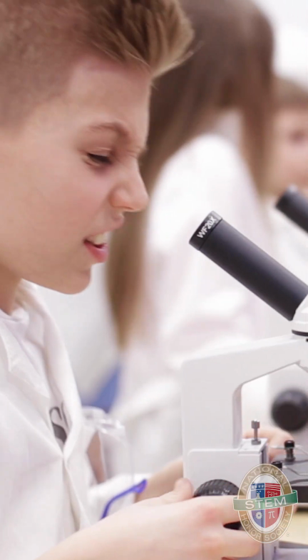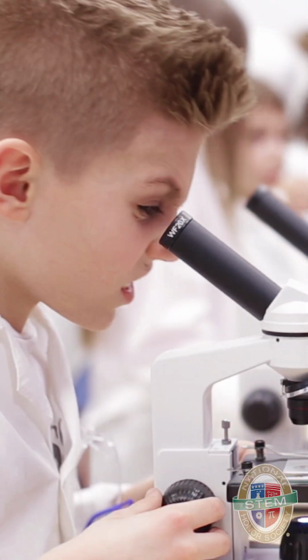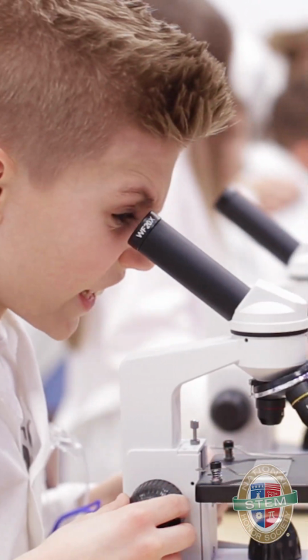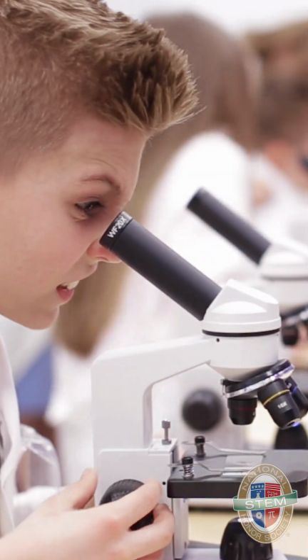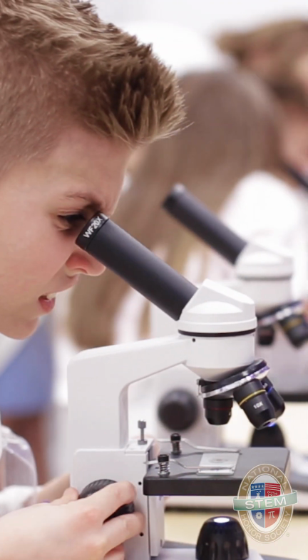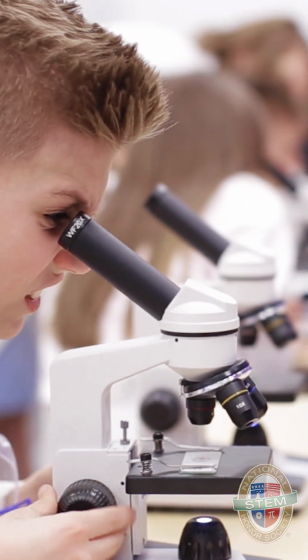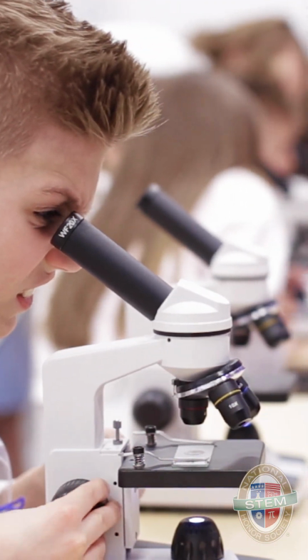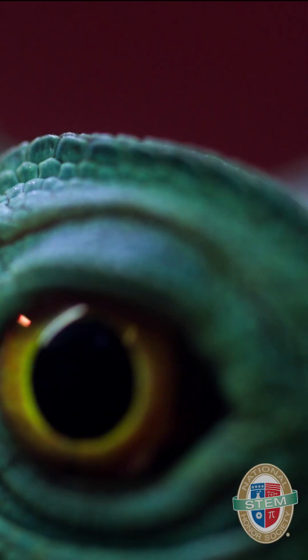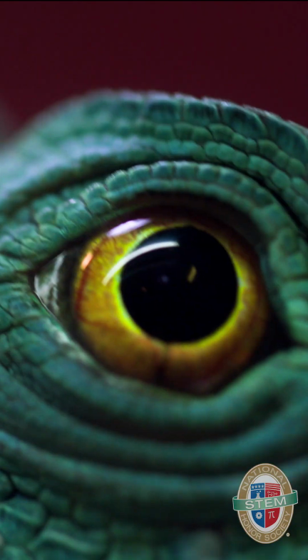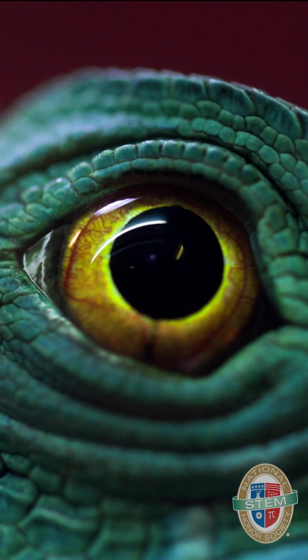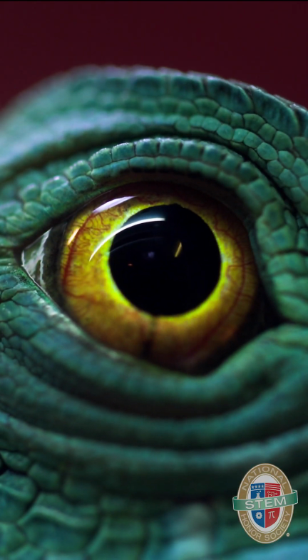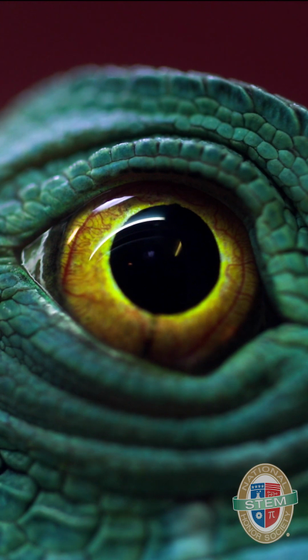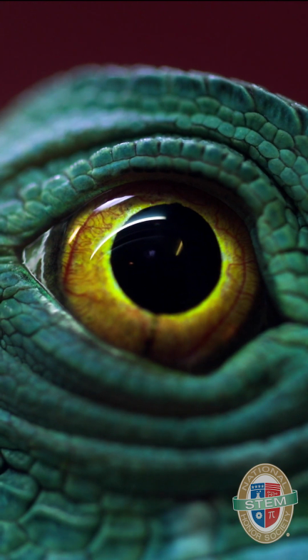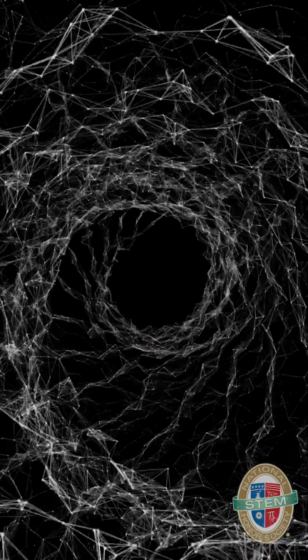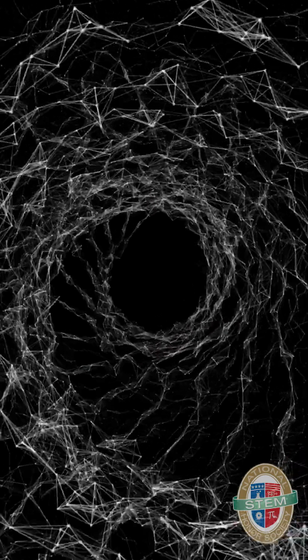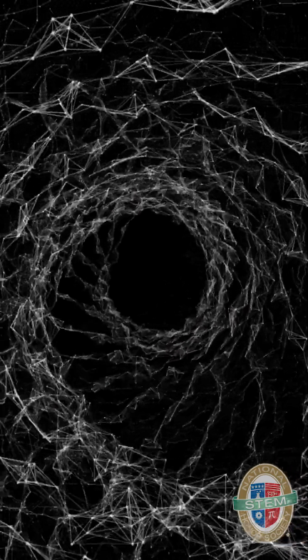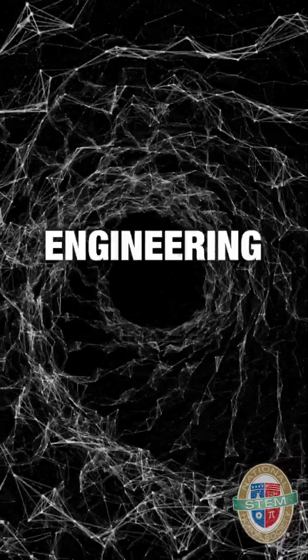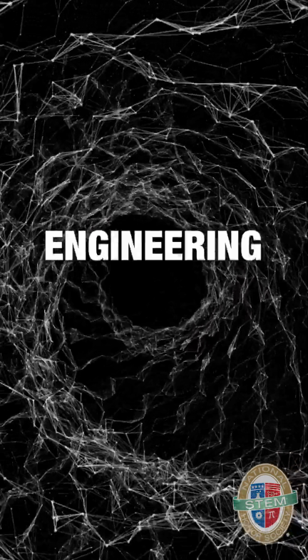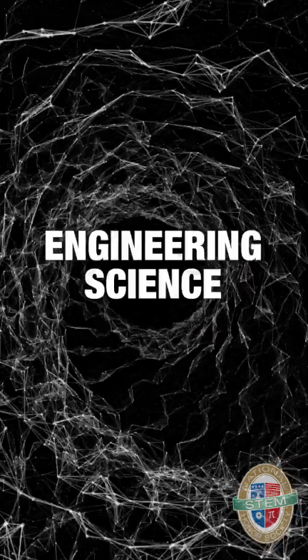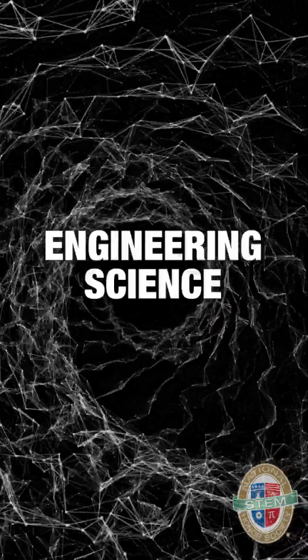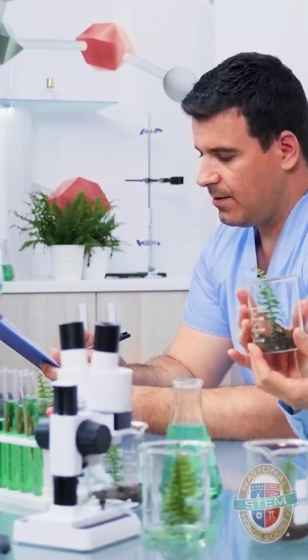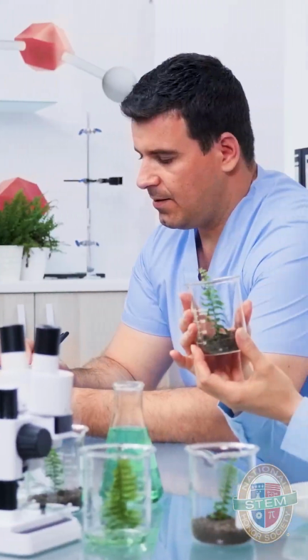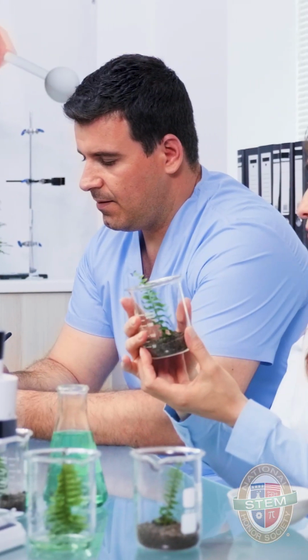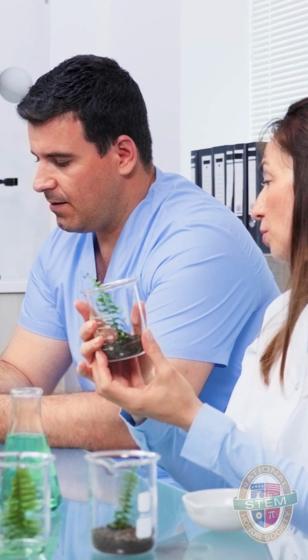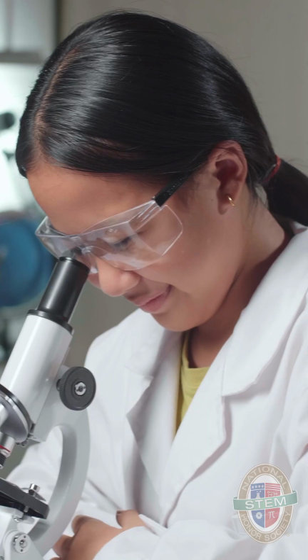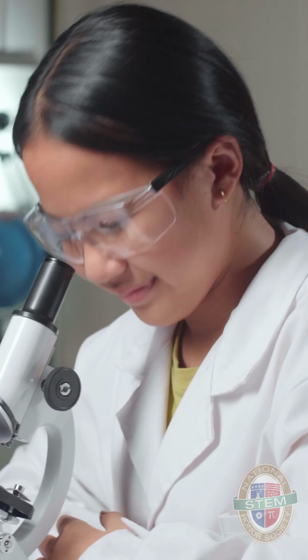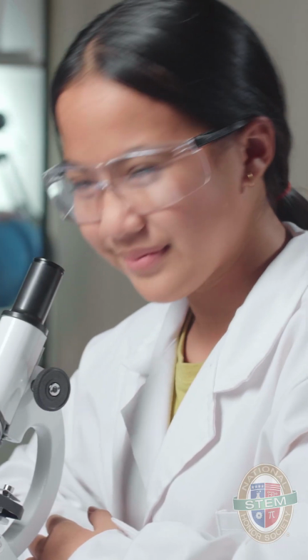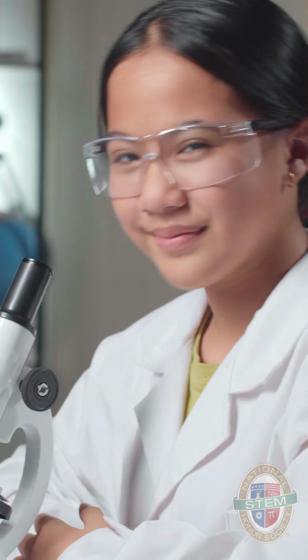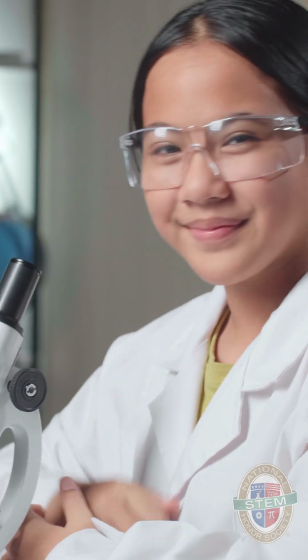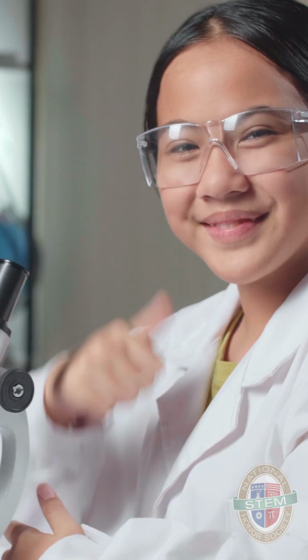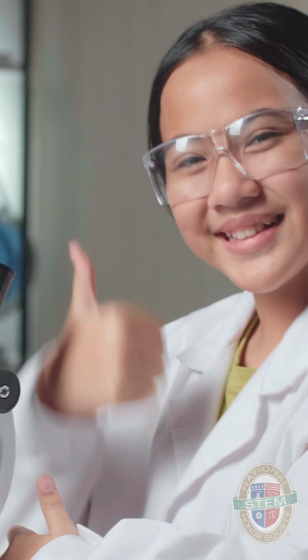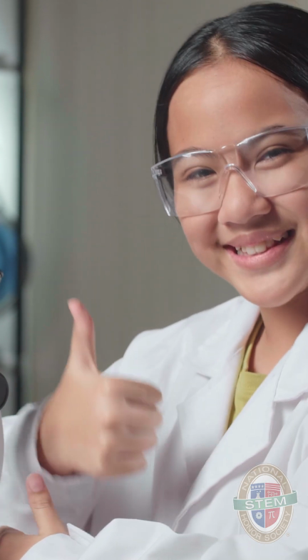At NSTEM, we celebrate the genius that can be found in nature and biology that inspires all of these innovations within engineering and science. Dive into STEM with us, because we want you to be the next generation of innovators.